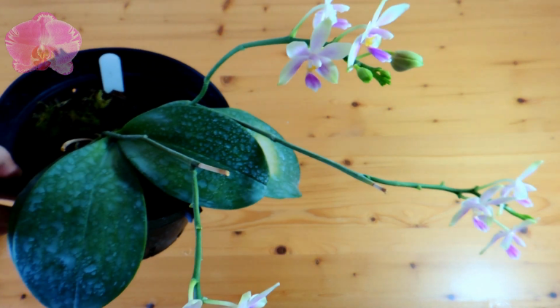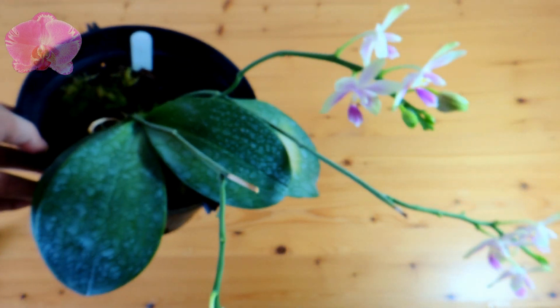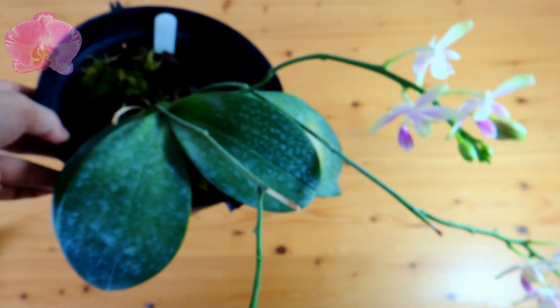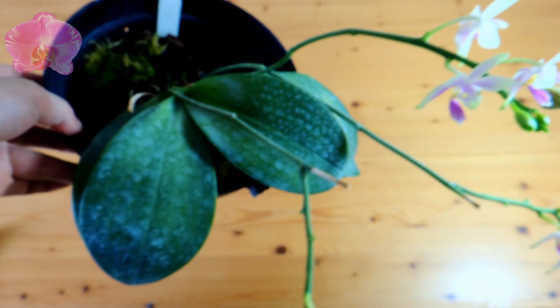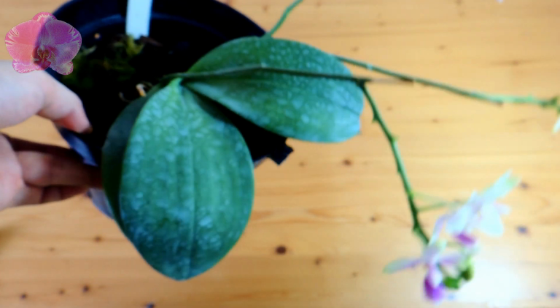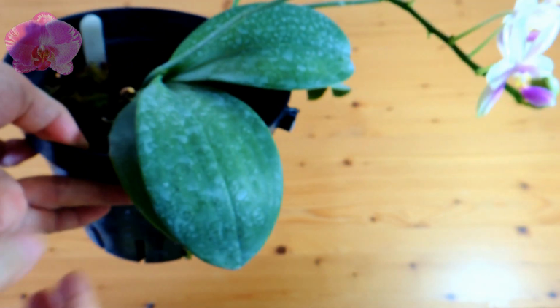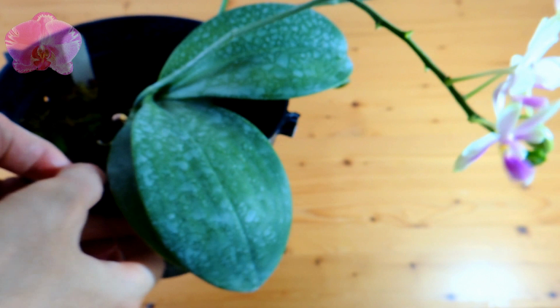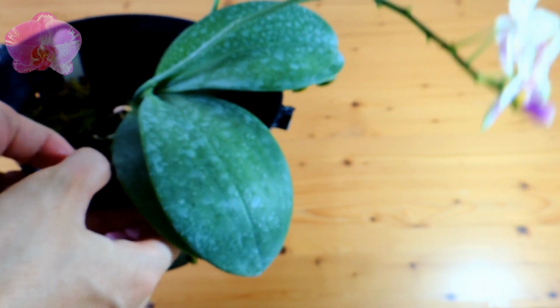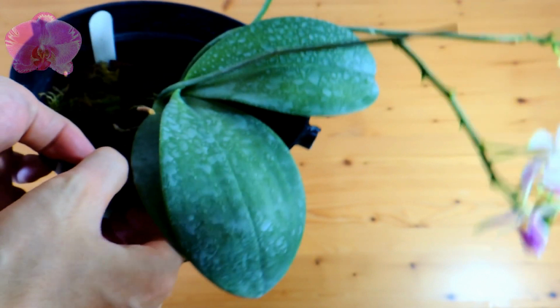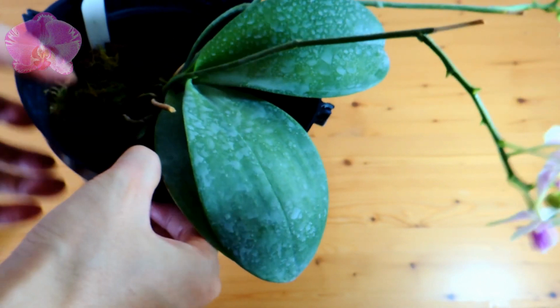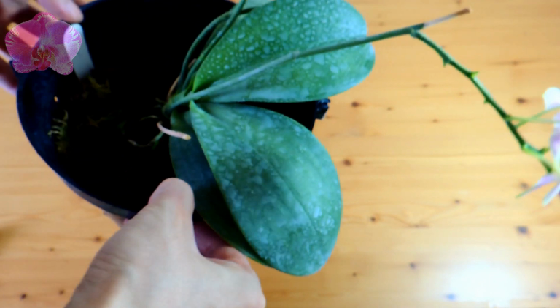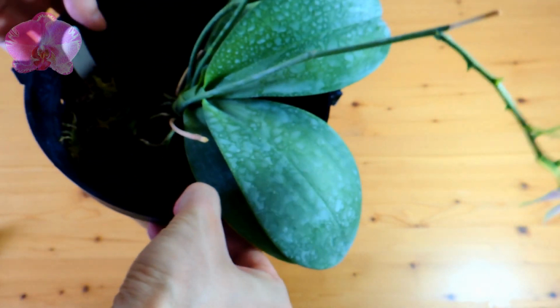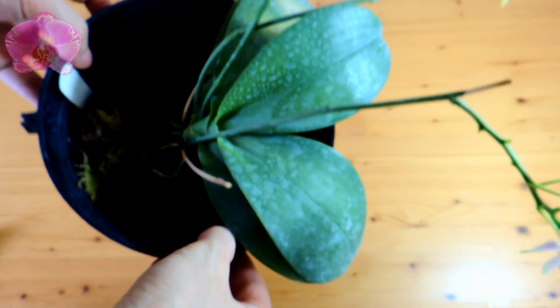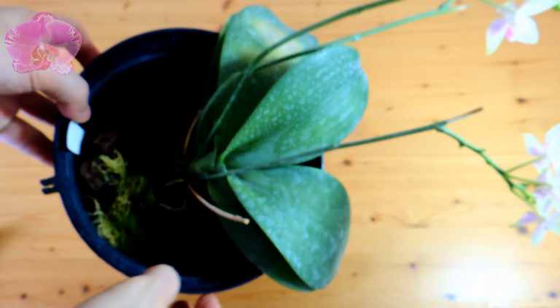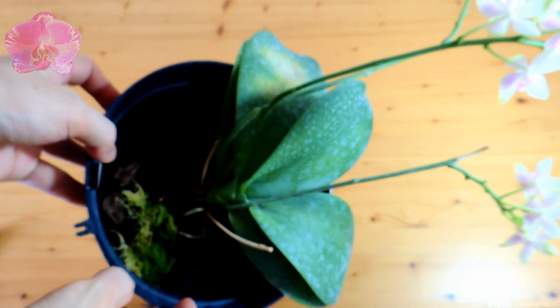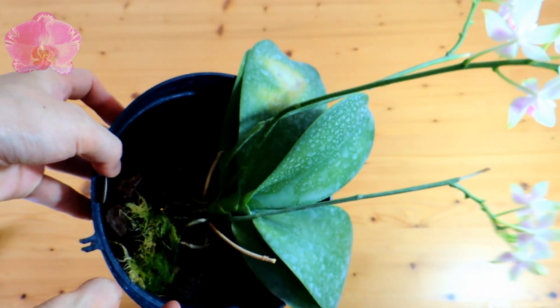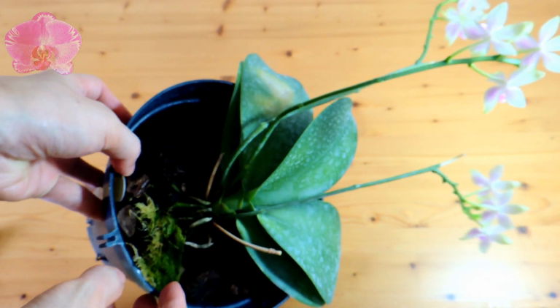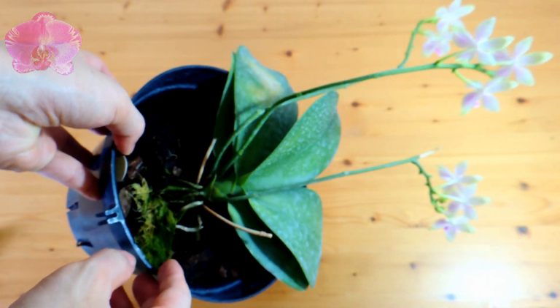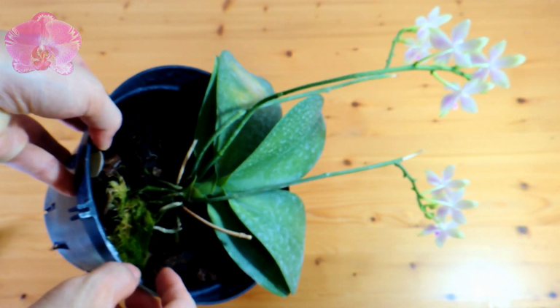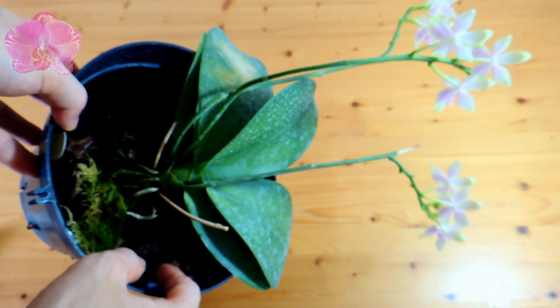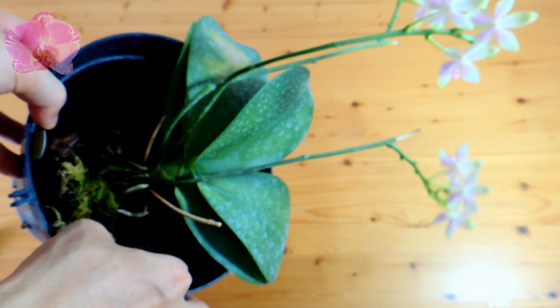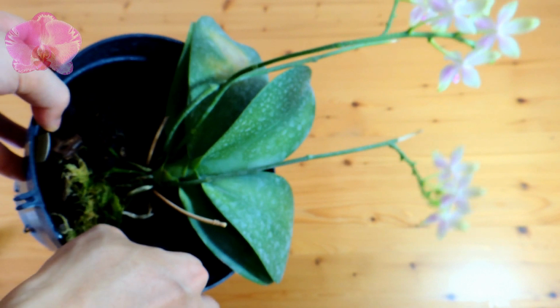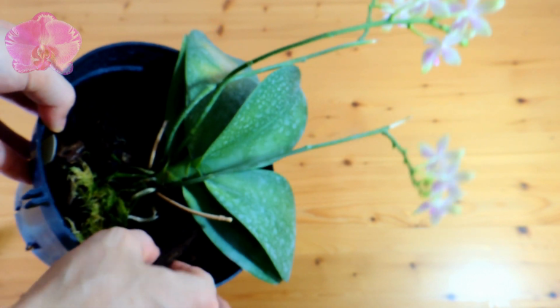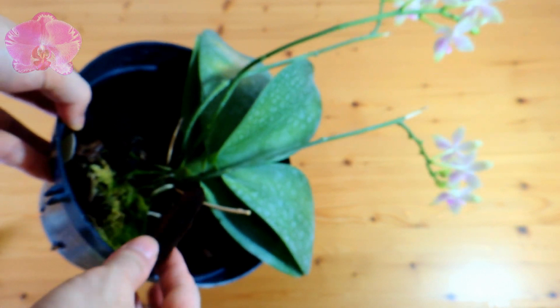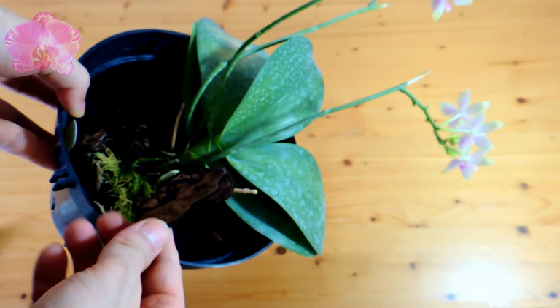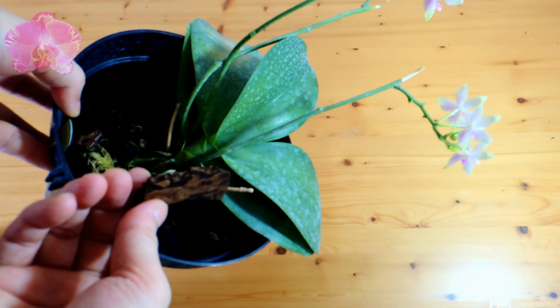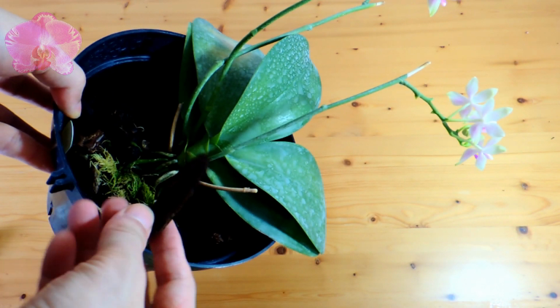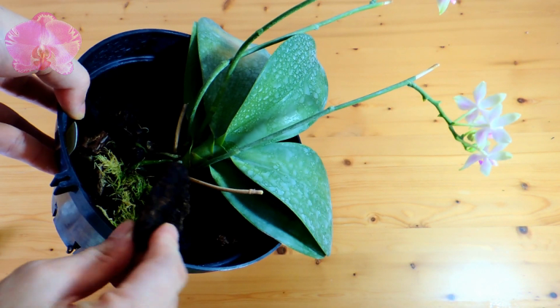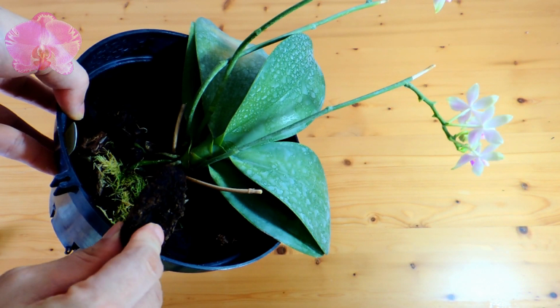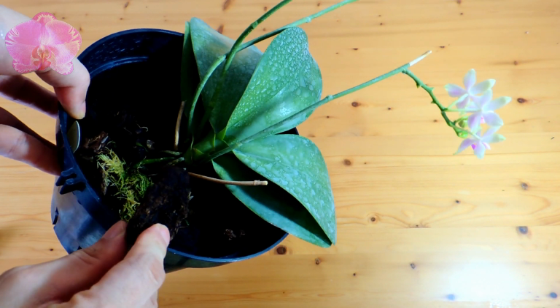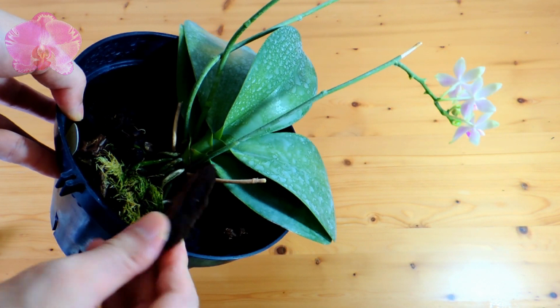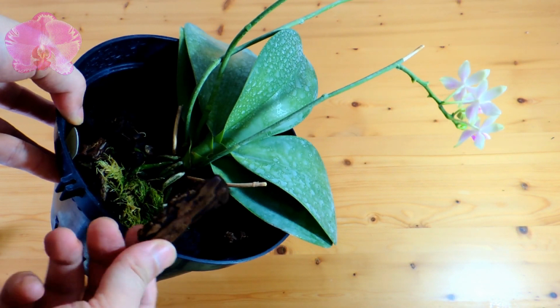This pot is a little too big for this Phalaenopsis, so I used big chunks of bark. We can see some light through the bottom of the pot — that tells us the potting media are very coarse with good drainage.